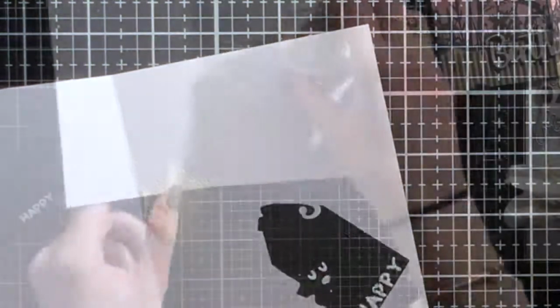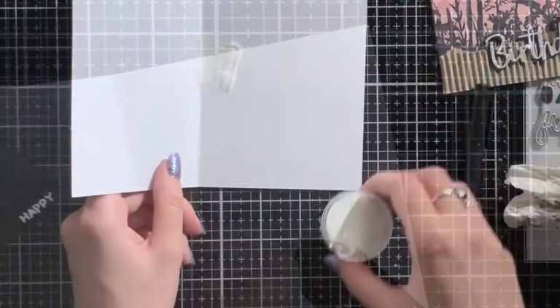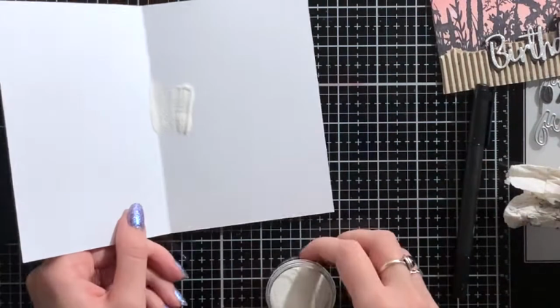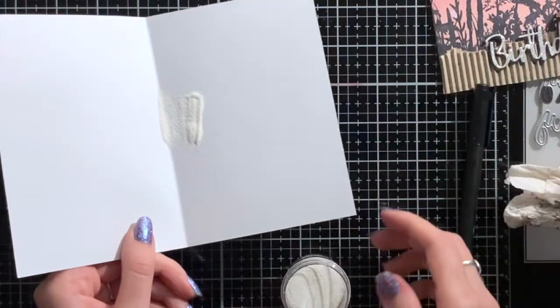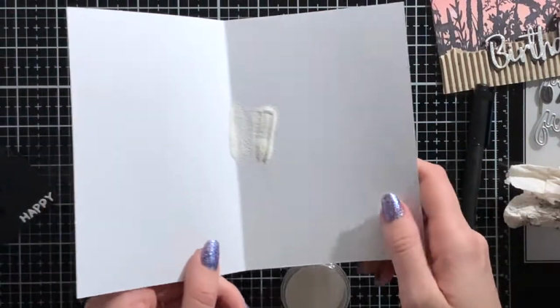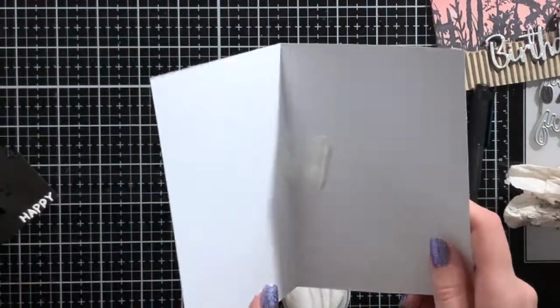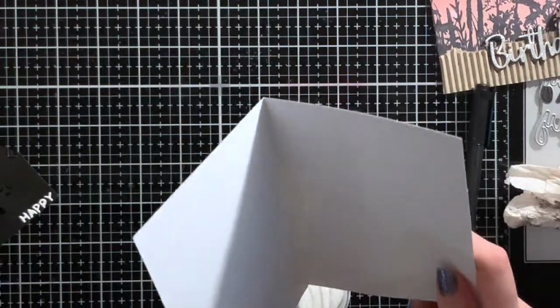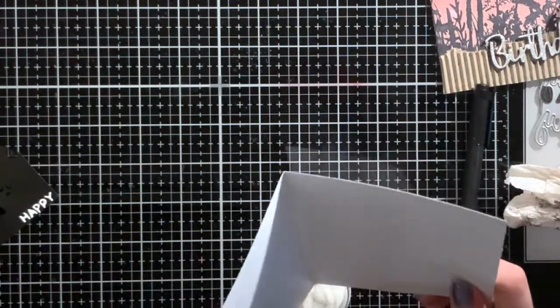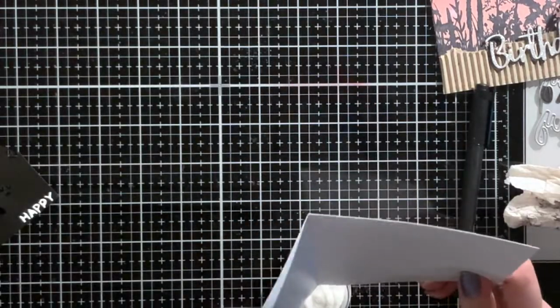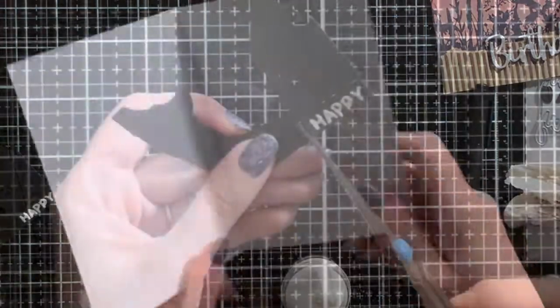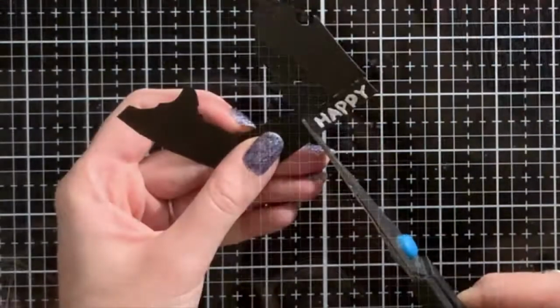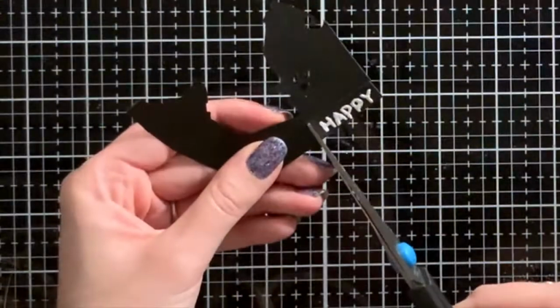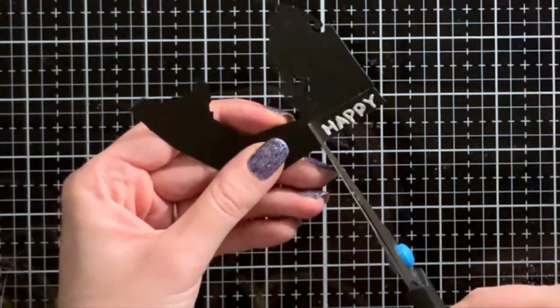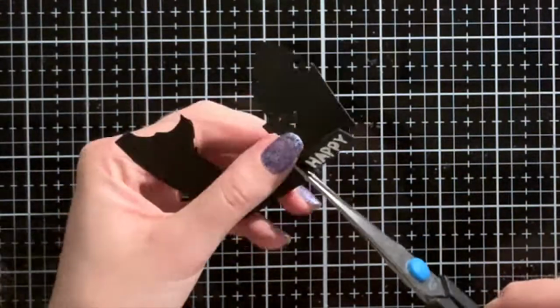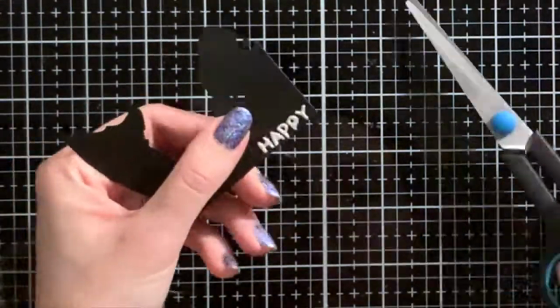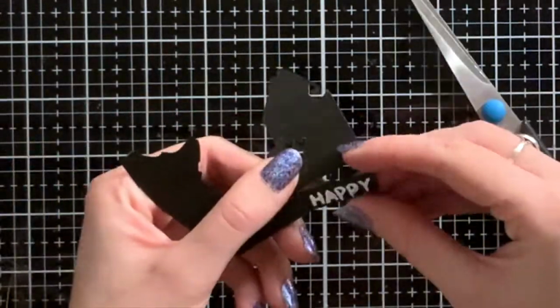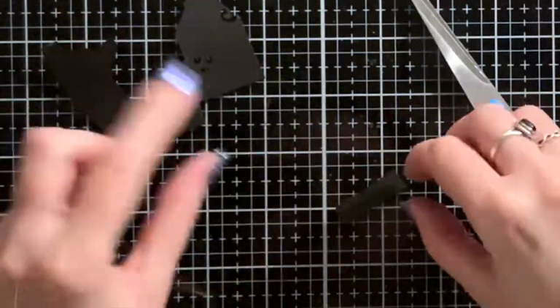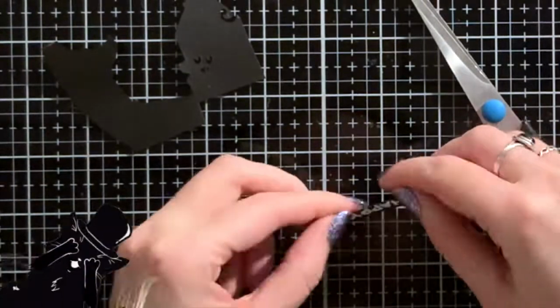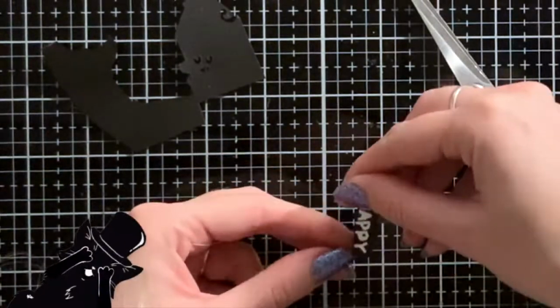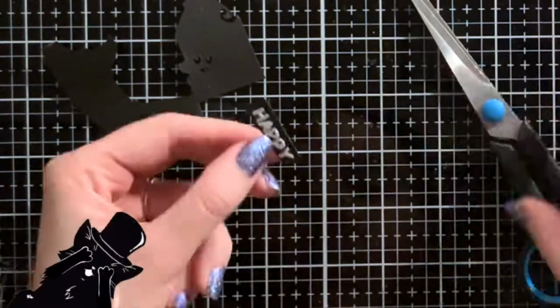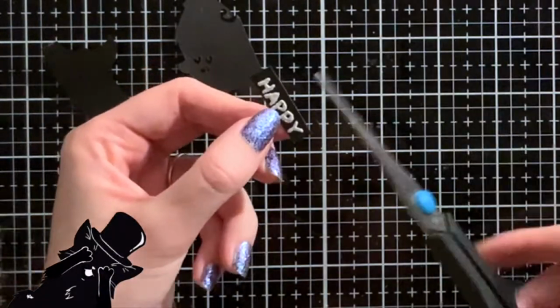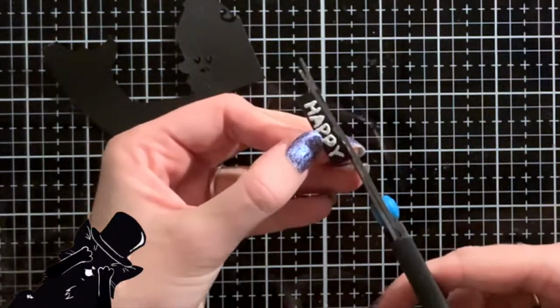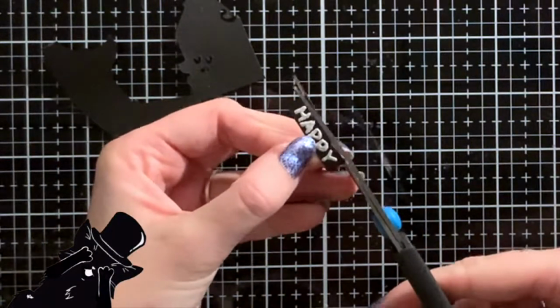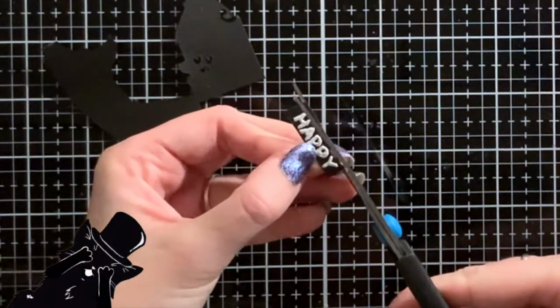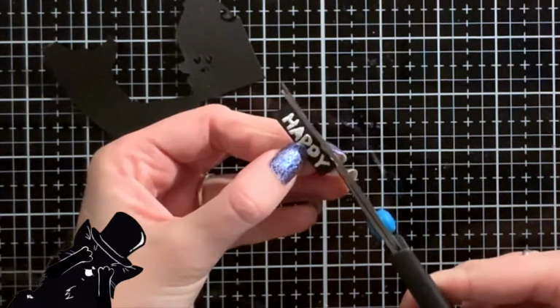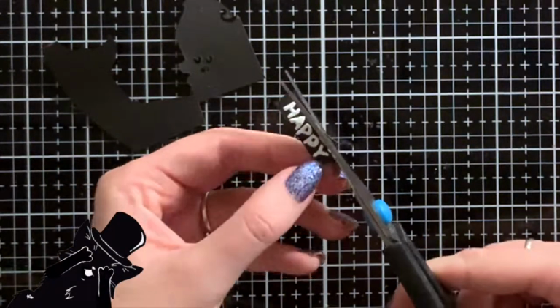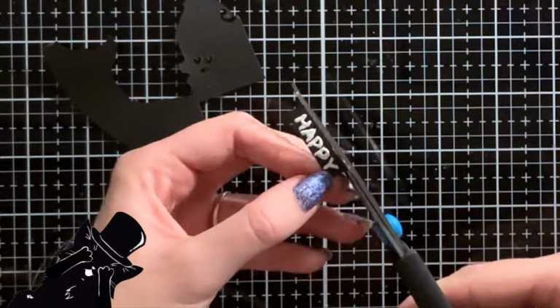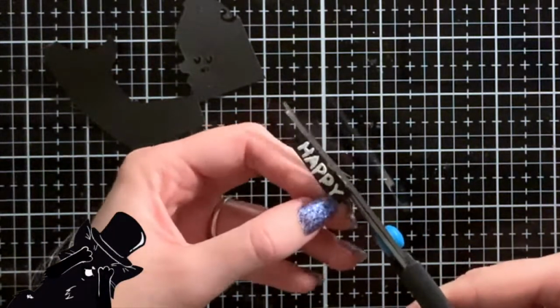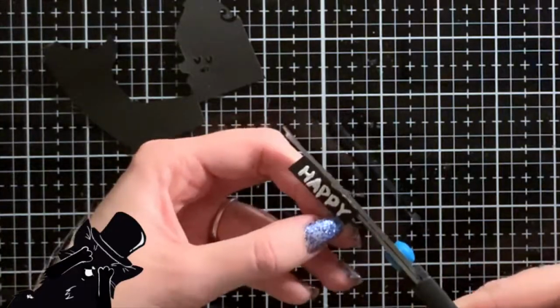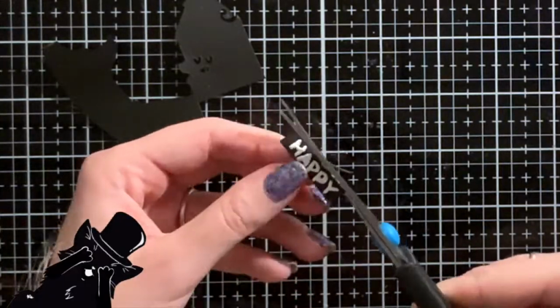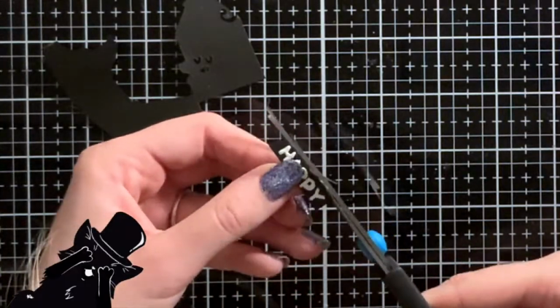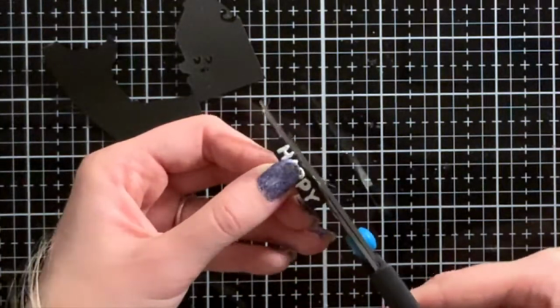I used this piece of paper so I could easily put the excess back in the jar. Now I've cut it down to a small strip. To be honest, I regret my laziness, because it would have looked way better if I had just printed the sentiment out instead of using my terrible handwriting.